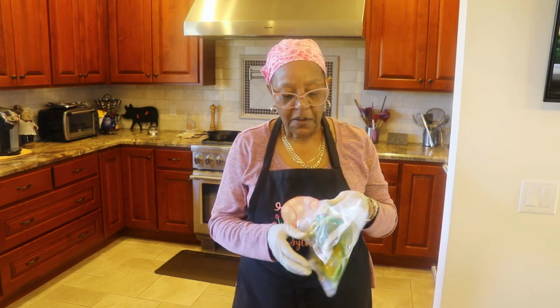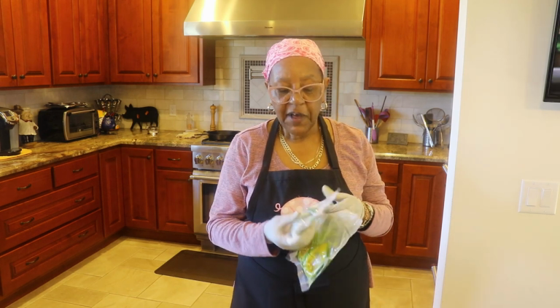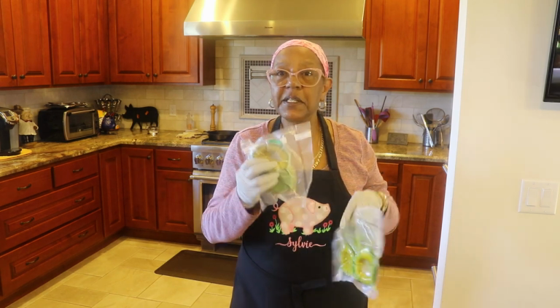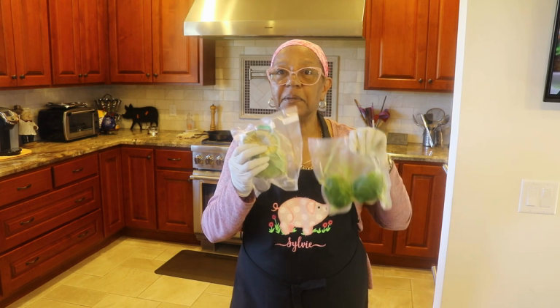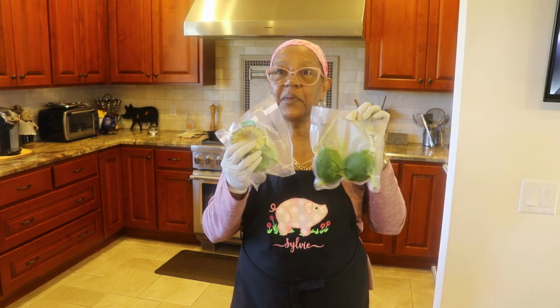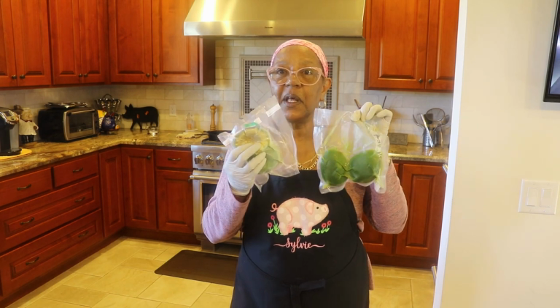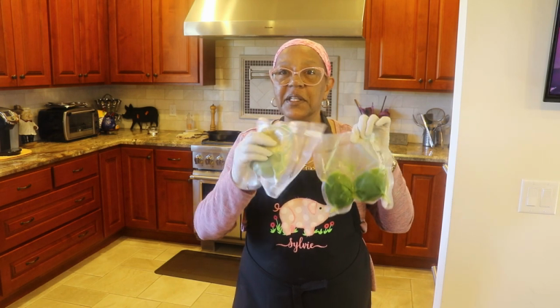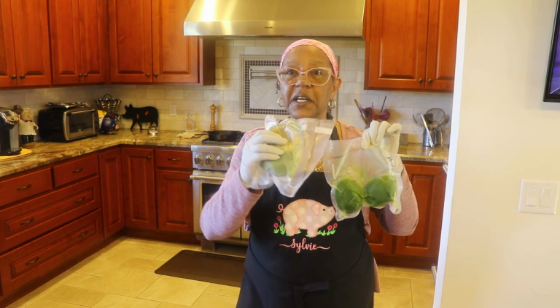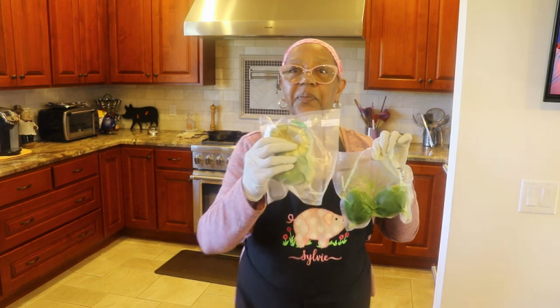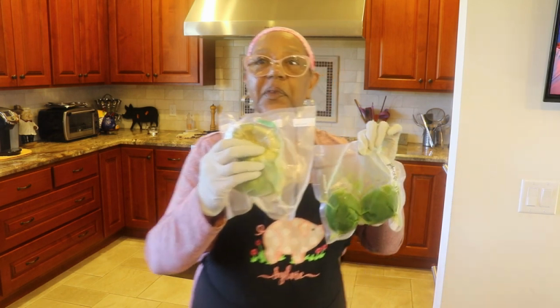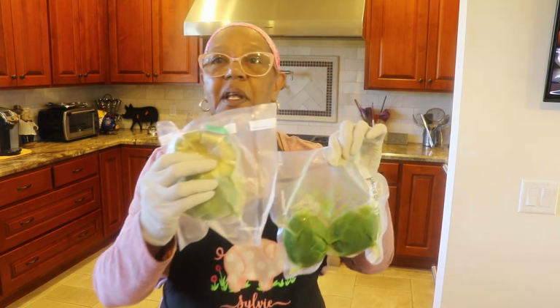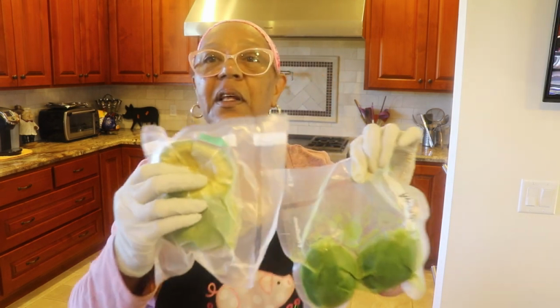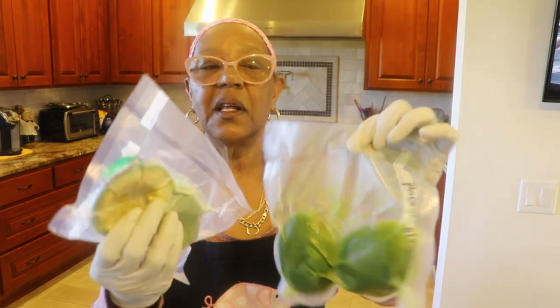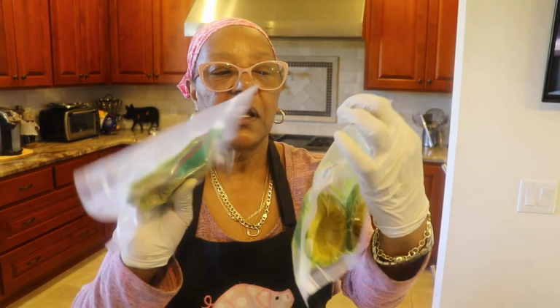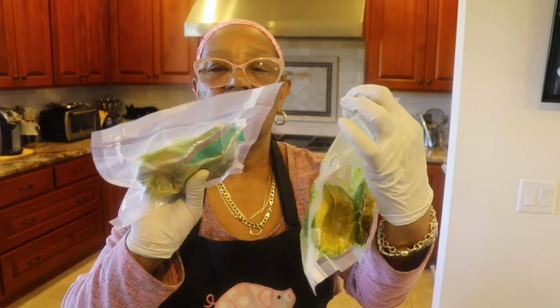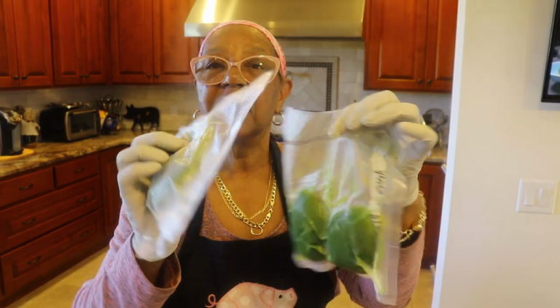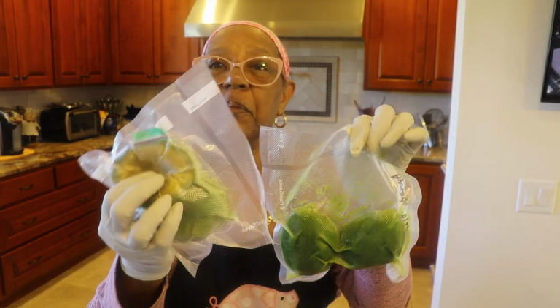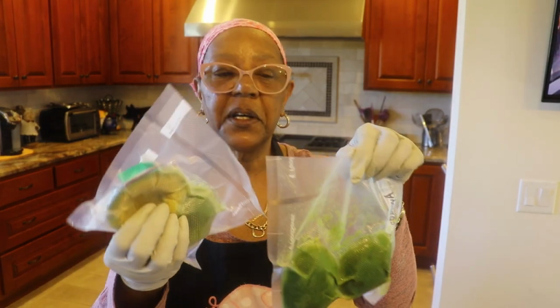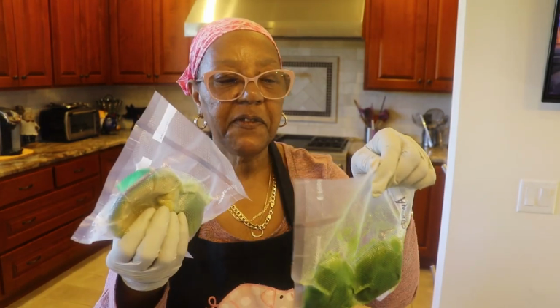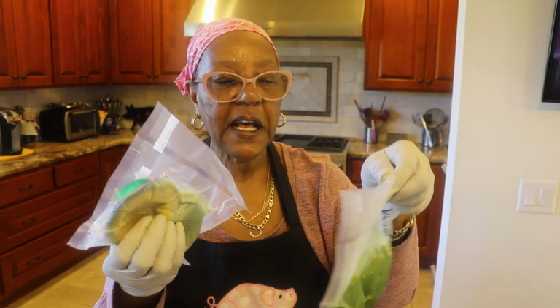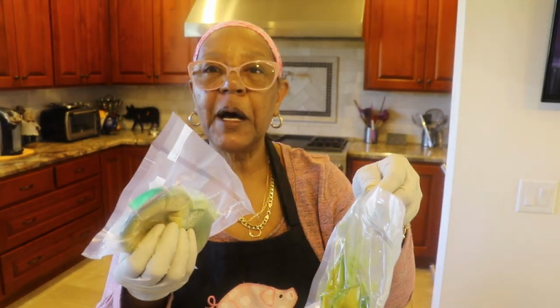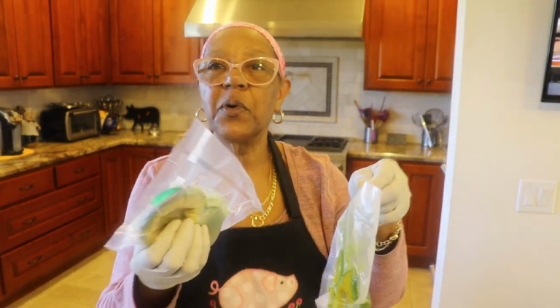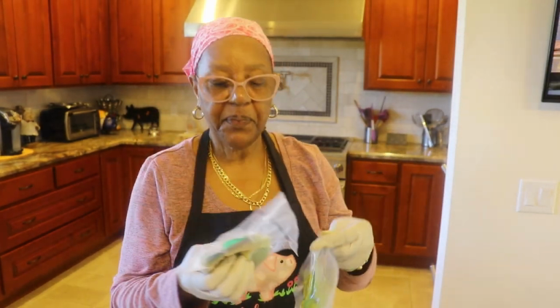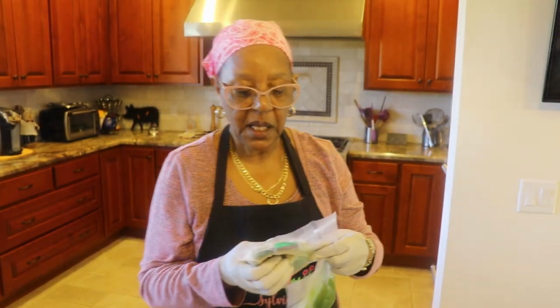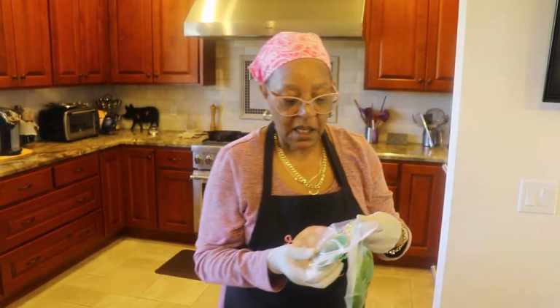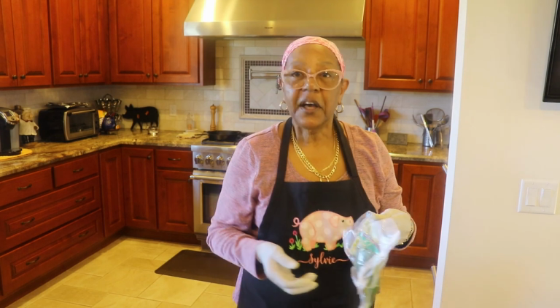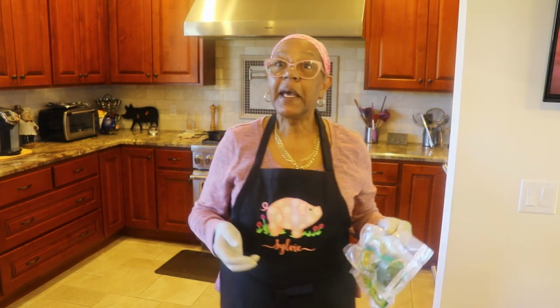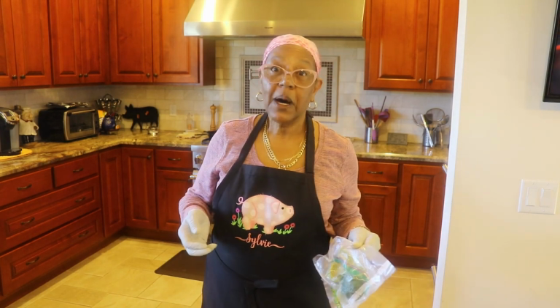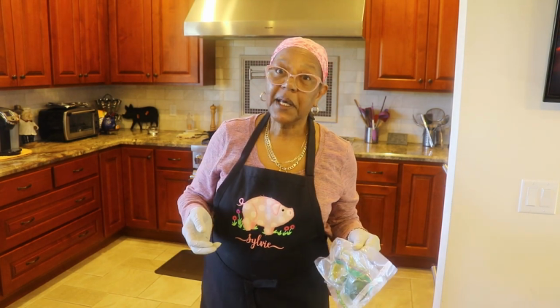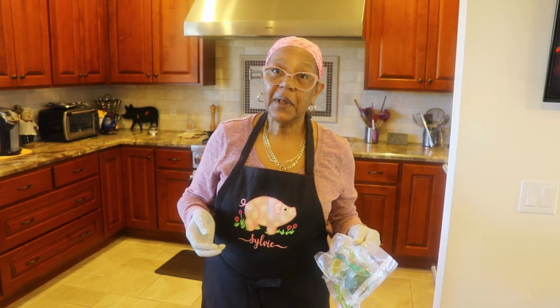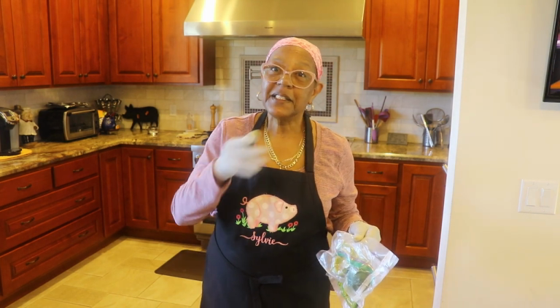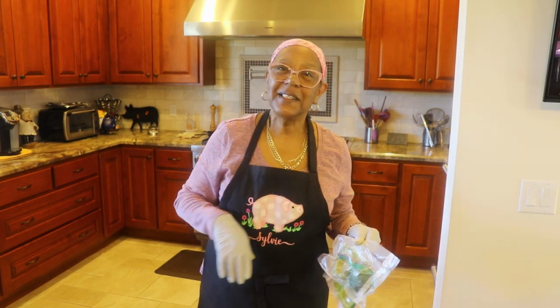They were vacuum sealed. You can see here they're still looking pretty good. These are thawed out — I took them out this morning. I'm going to make guacamole. Let's do this.